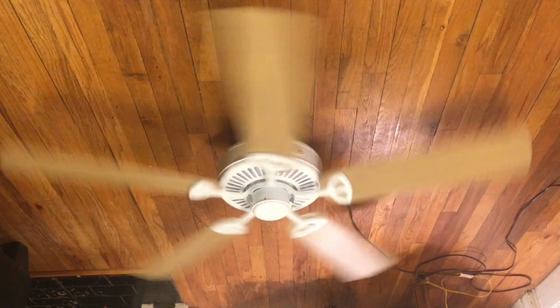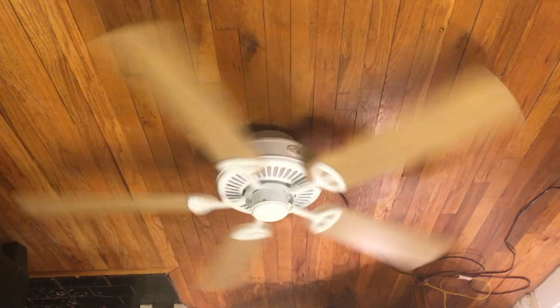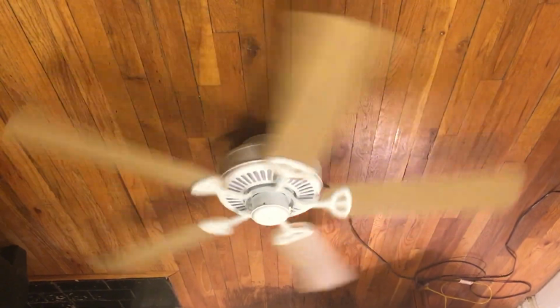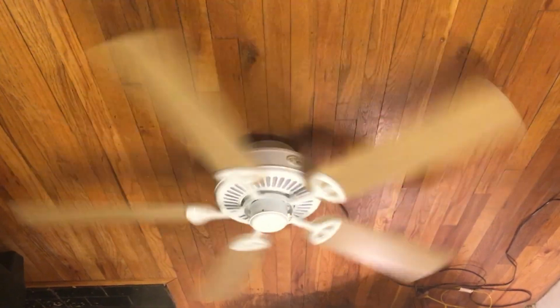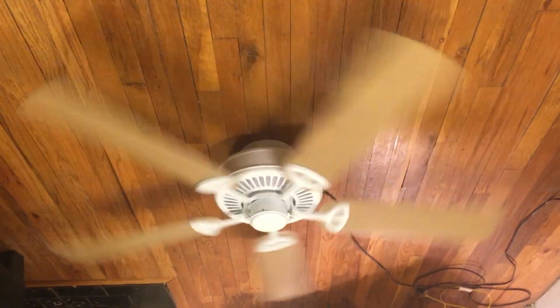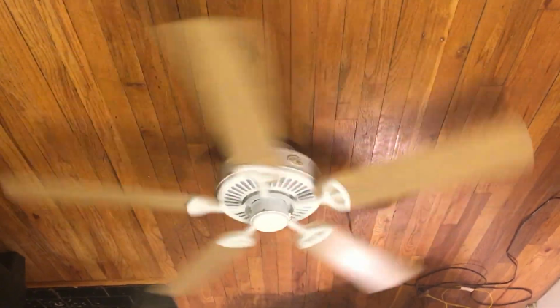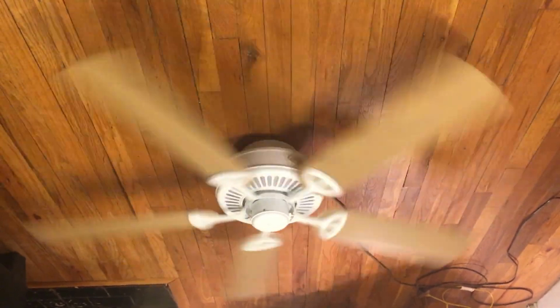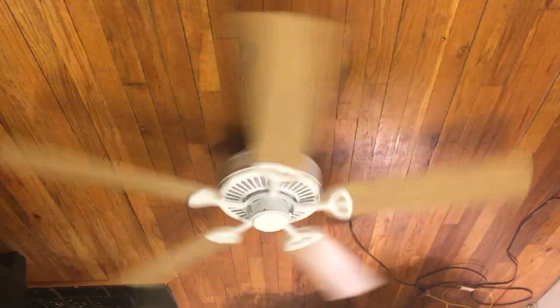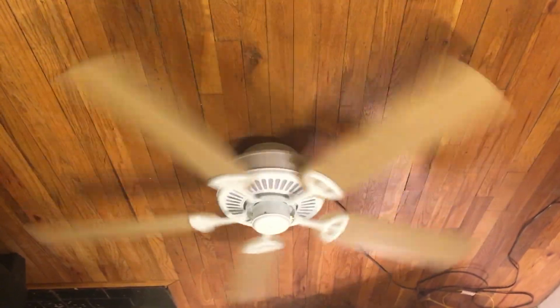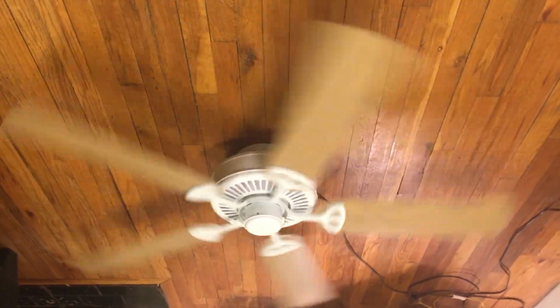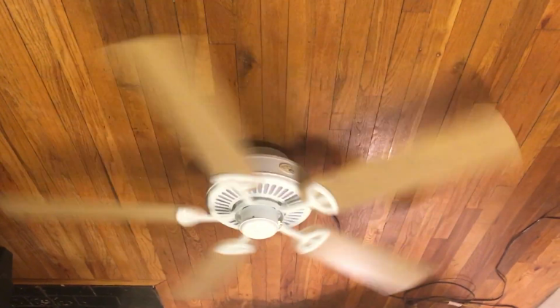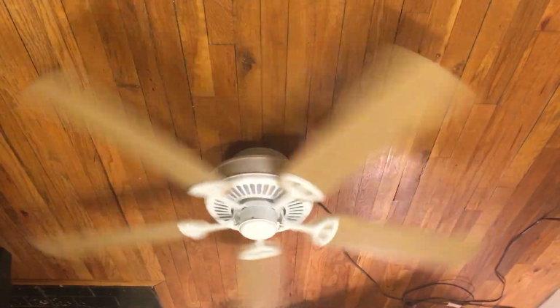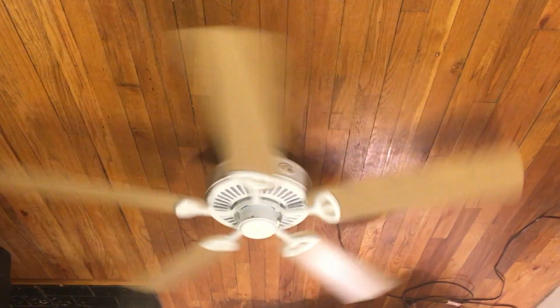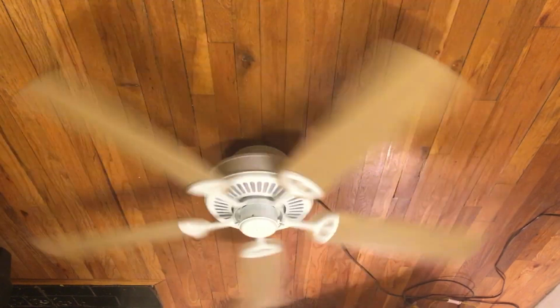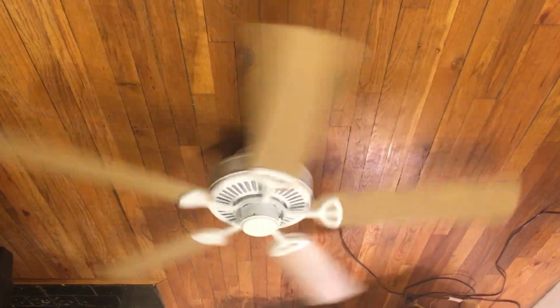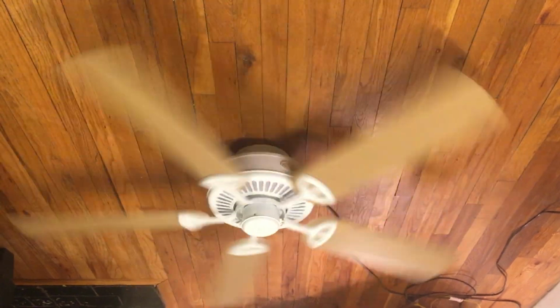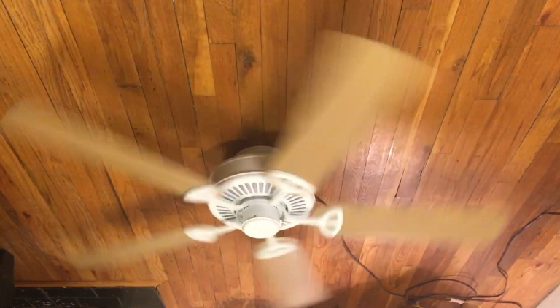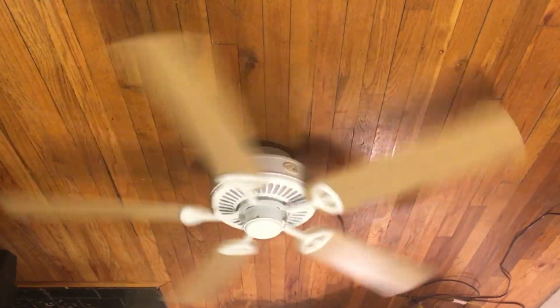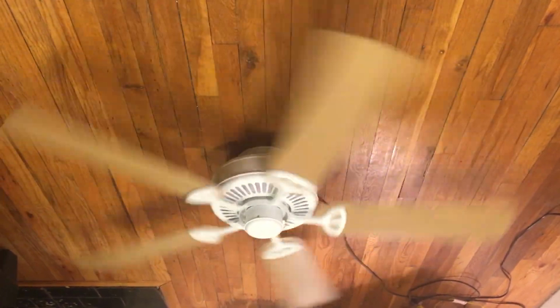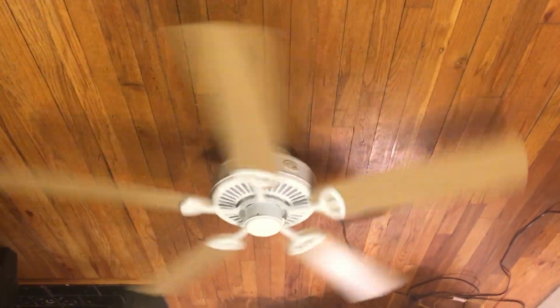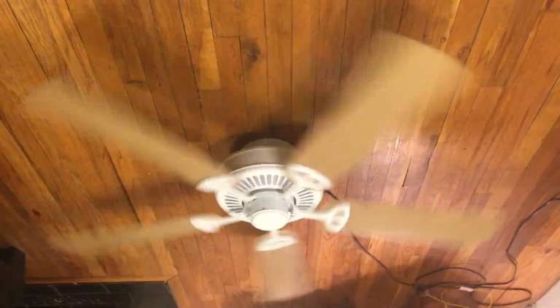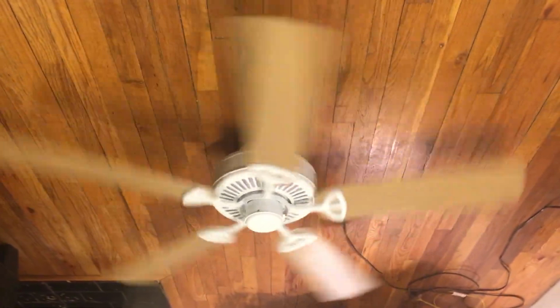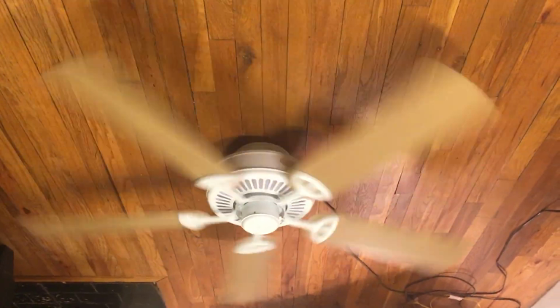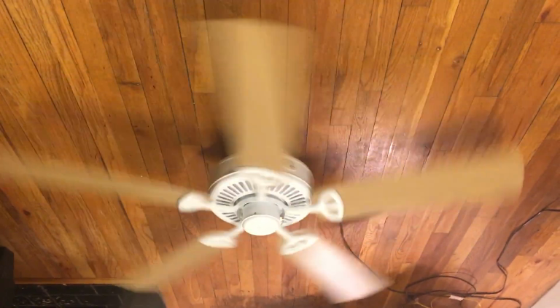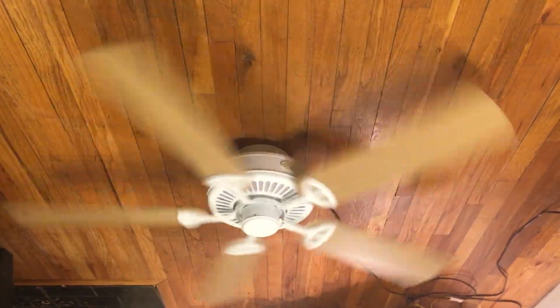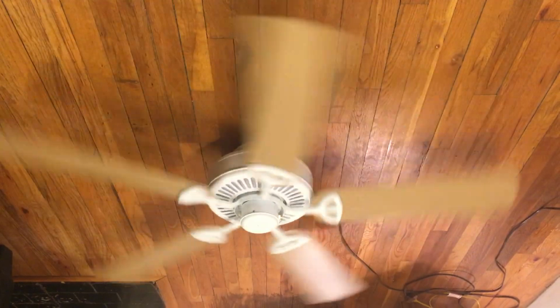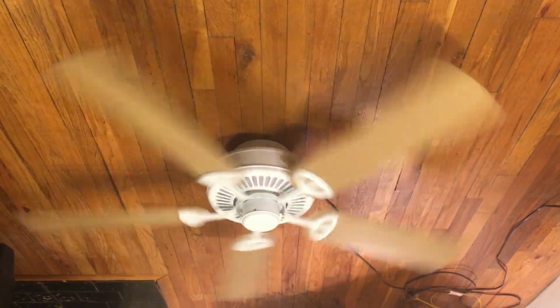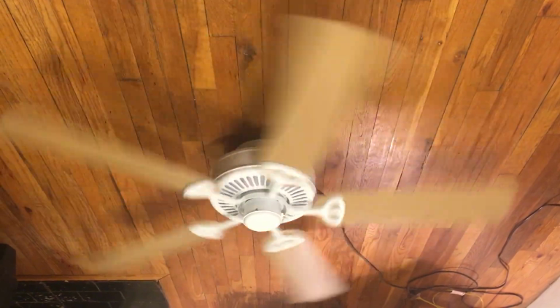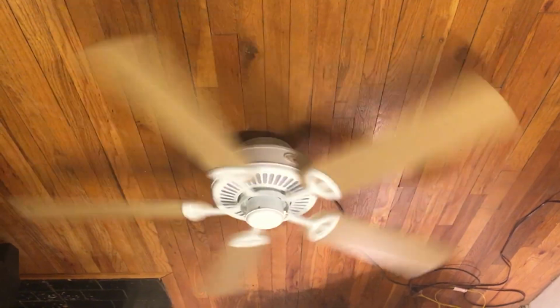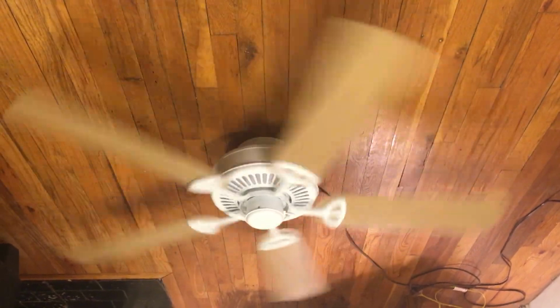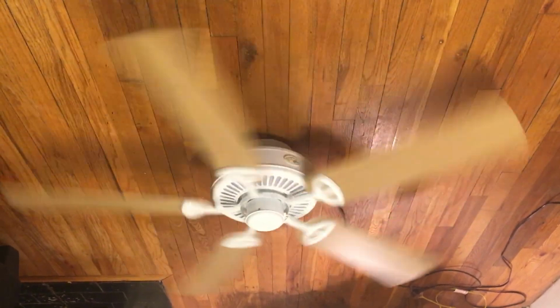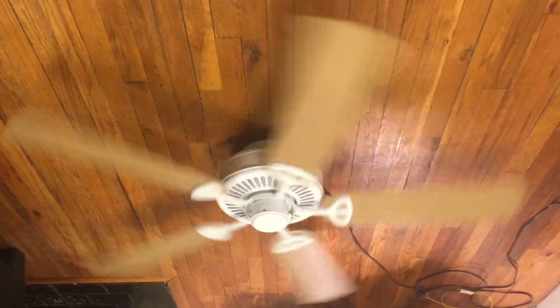It is a pretty small medium speed, which is pretty surprising. I don't think I've ever seen a fan that has such a small medium speed, to be honest. But it goes pretty fast on high speed, so it does make up for it.